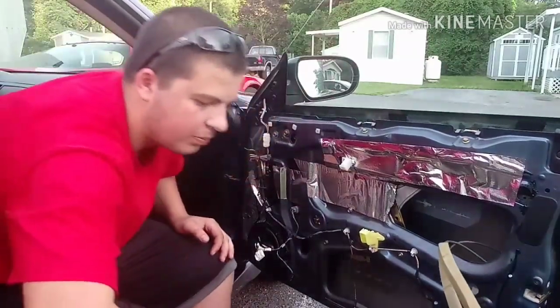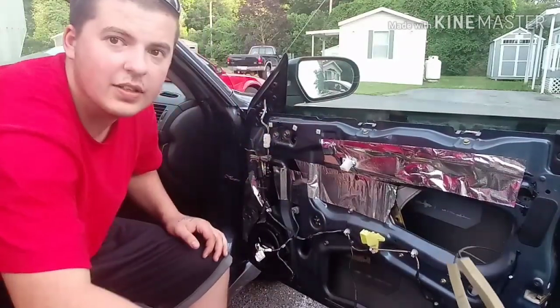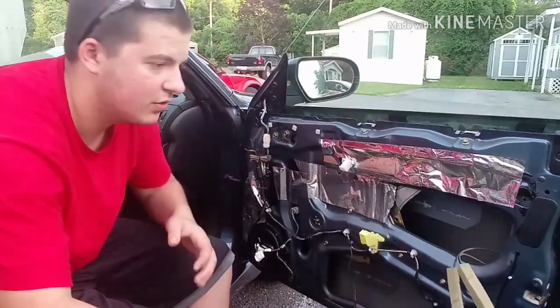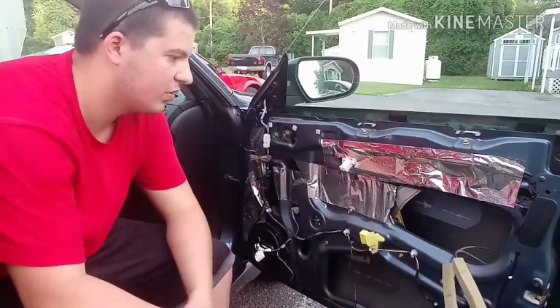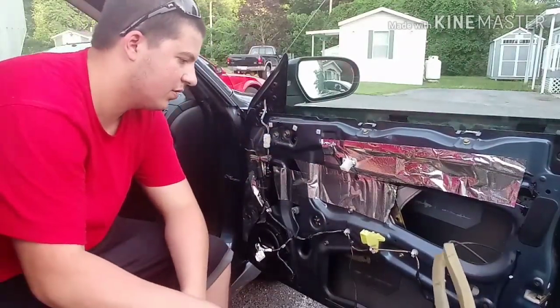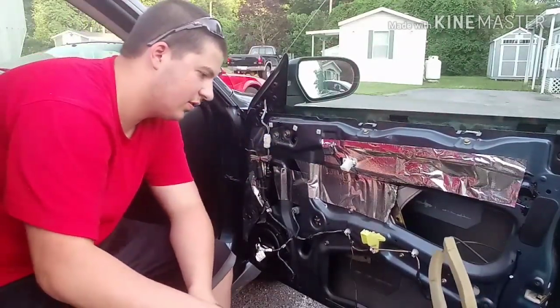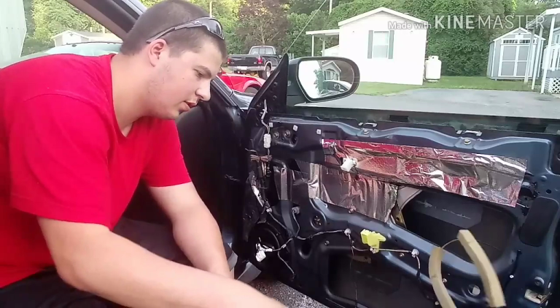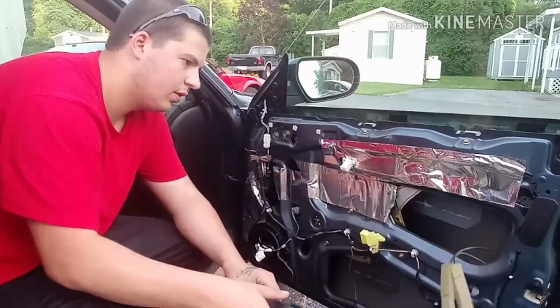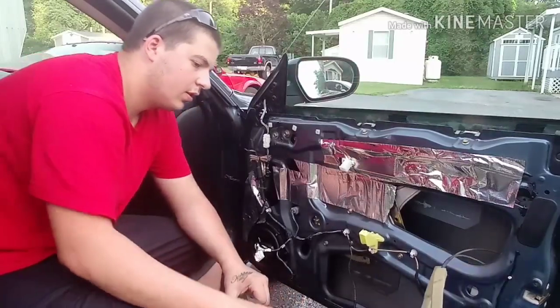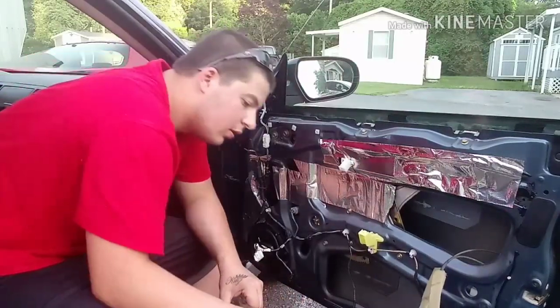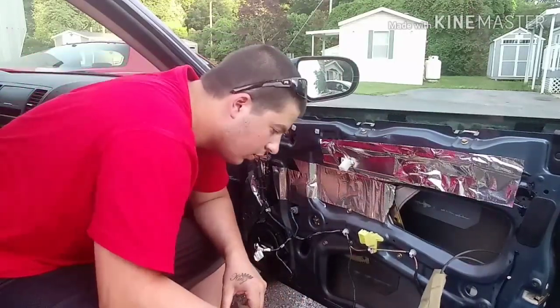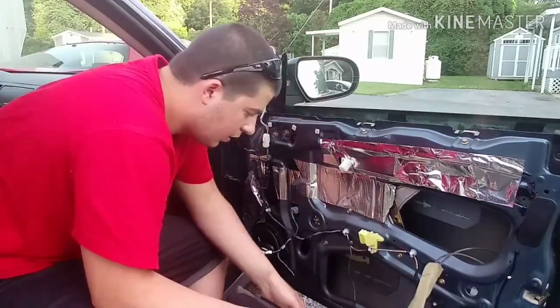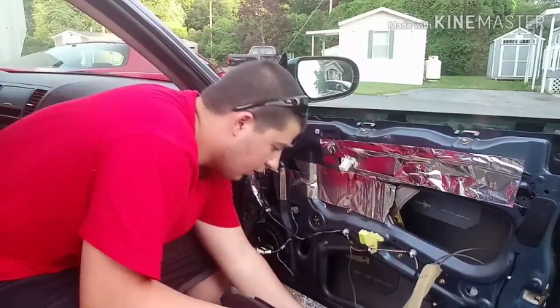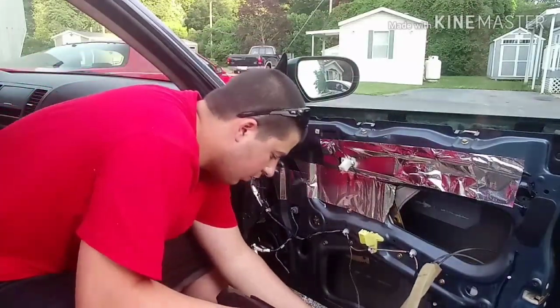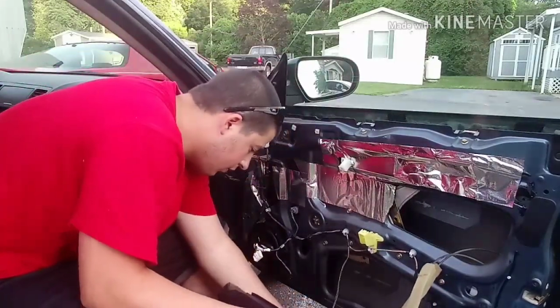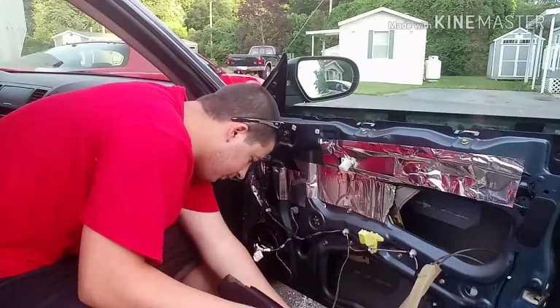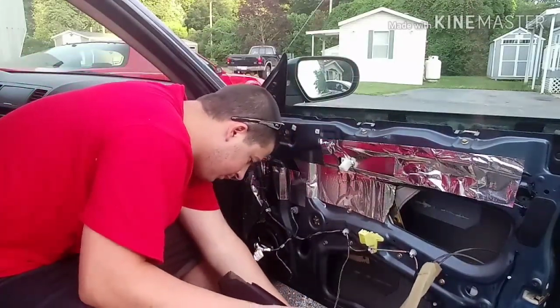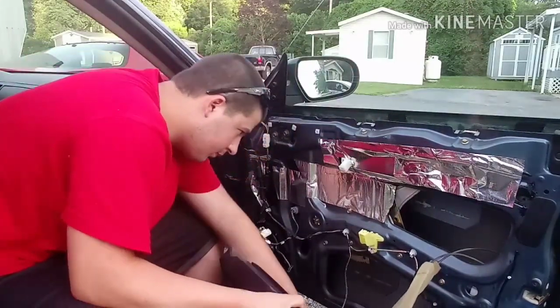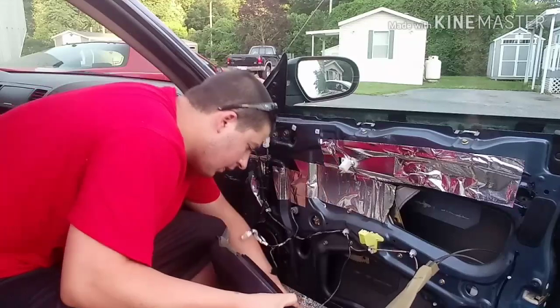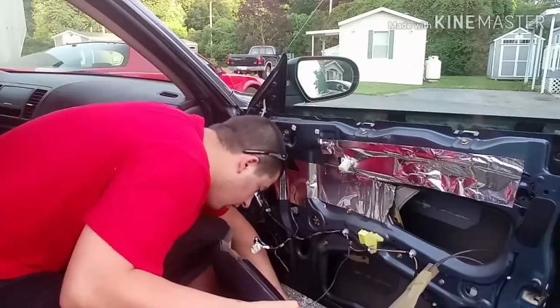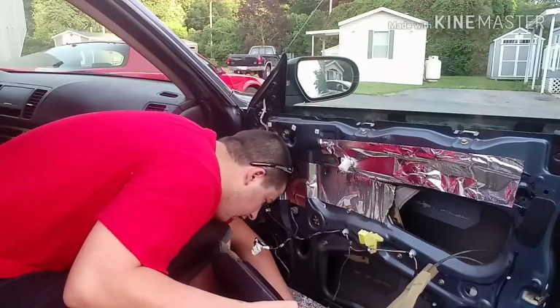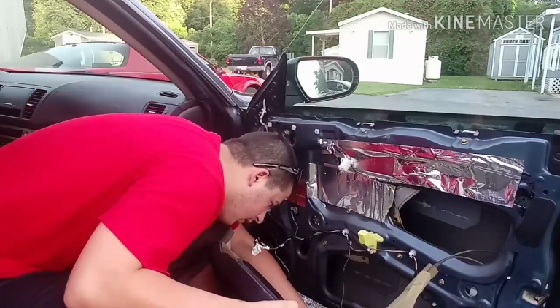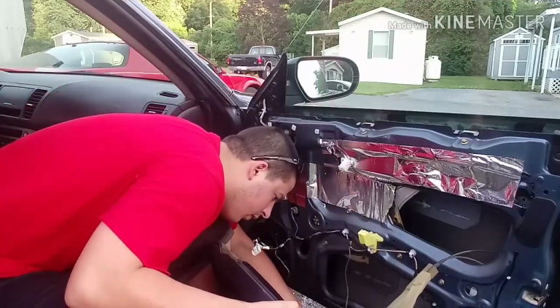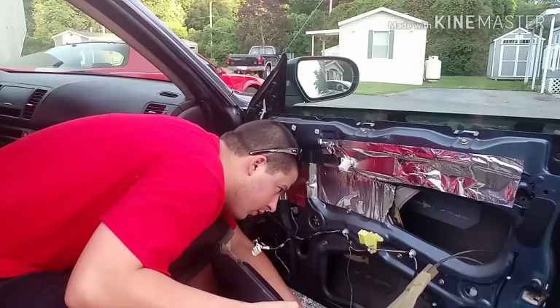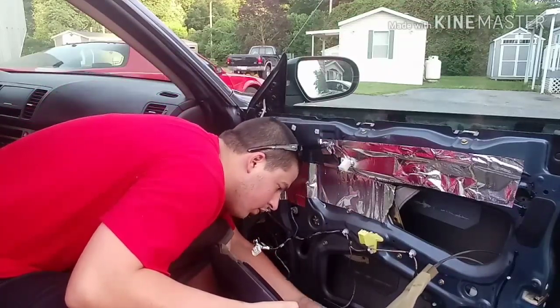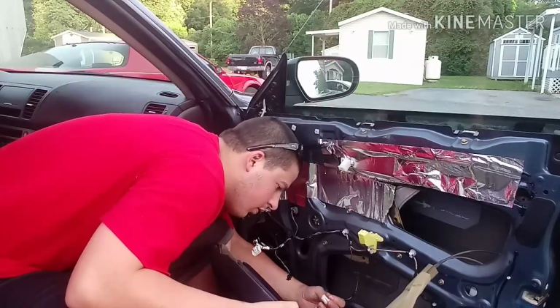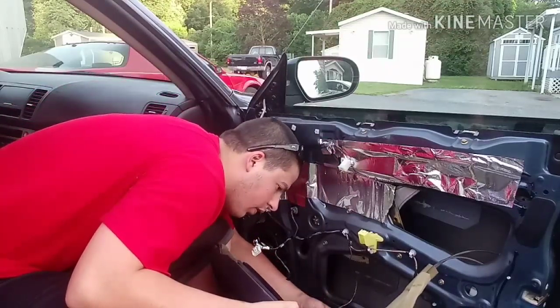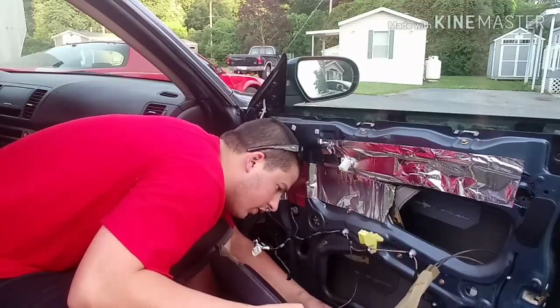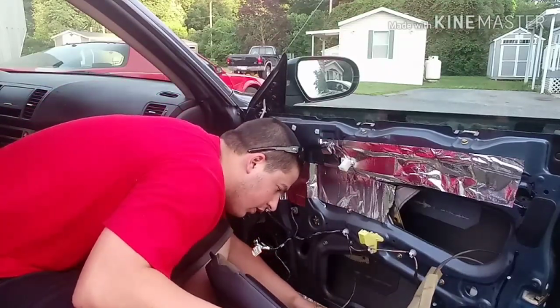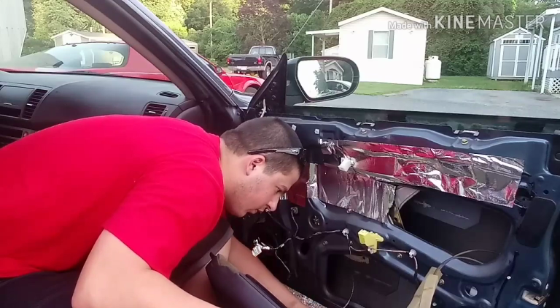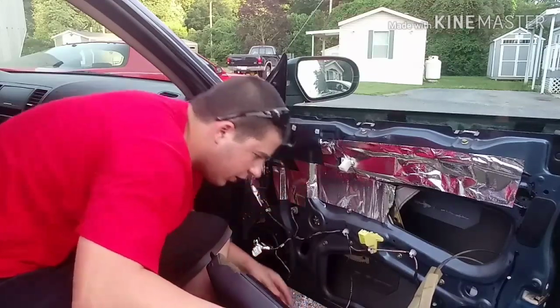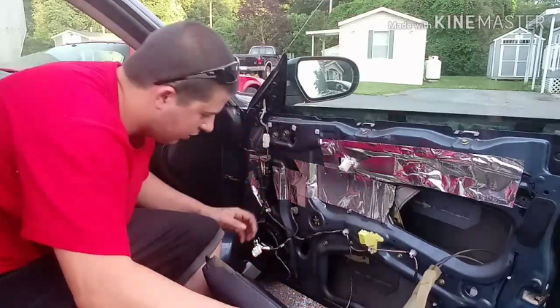Now to put it back together it's a reverse process — you're going to plug in your connections and reconnect the door light.